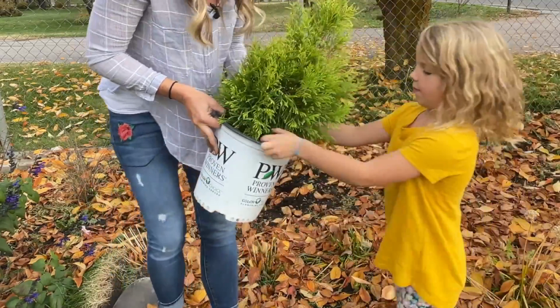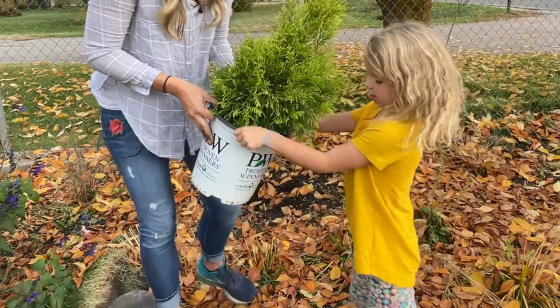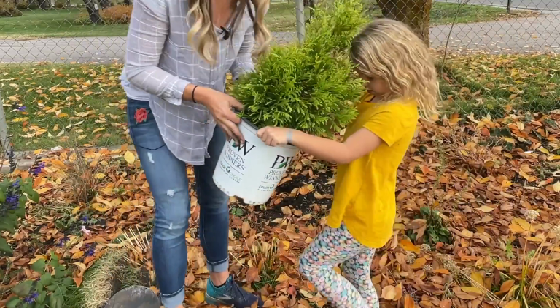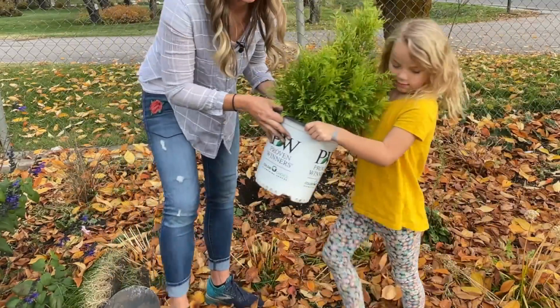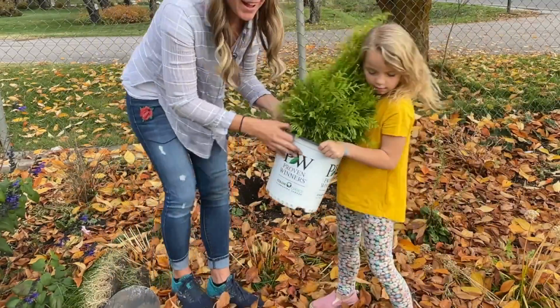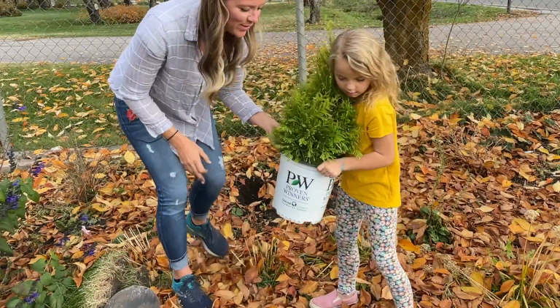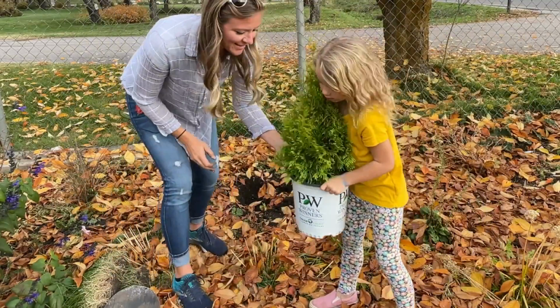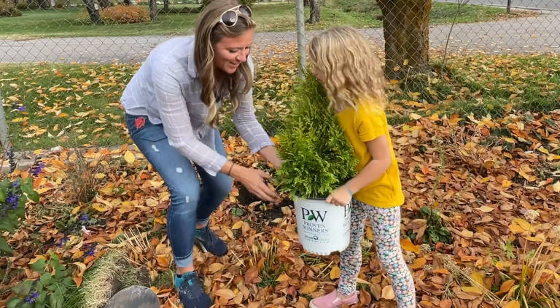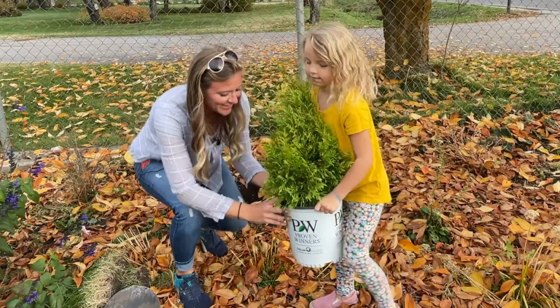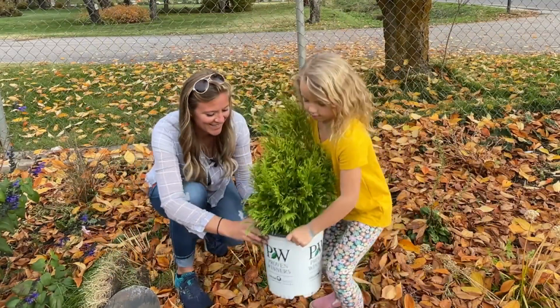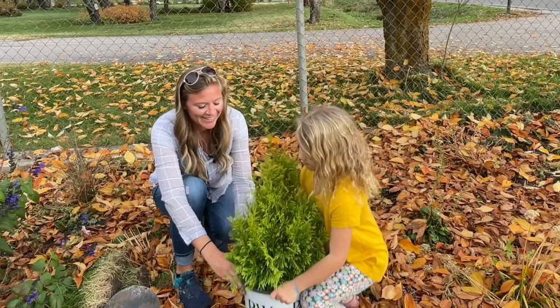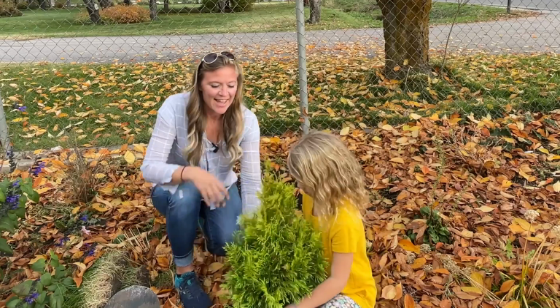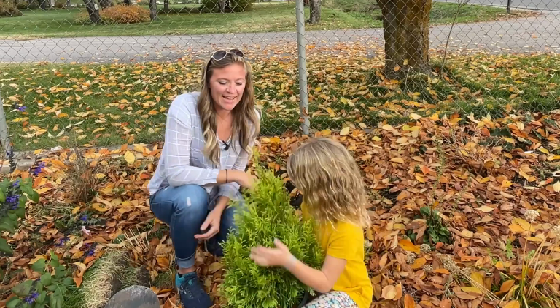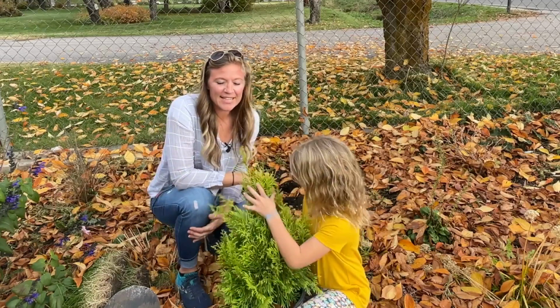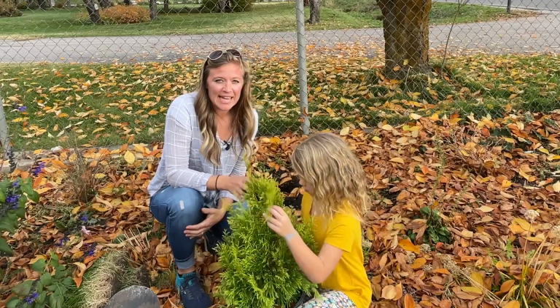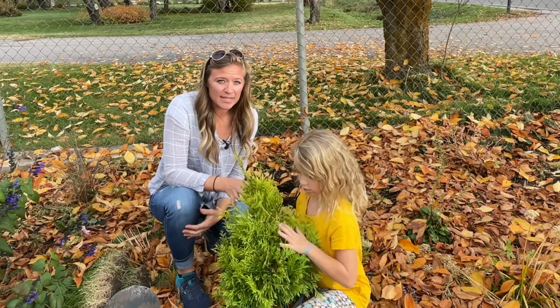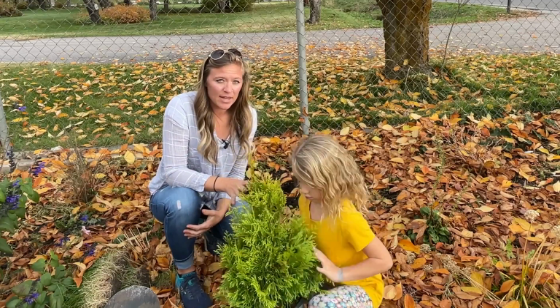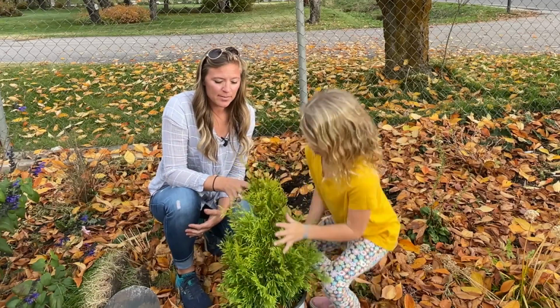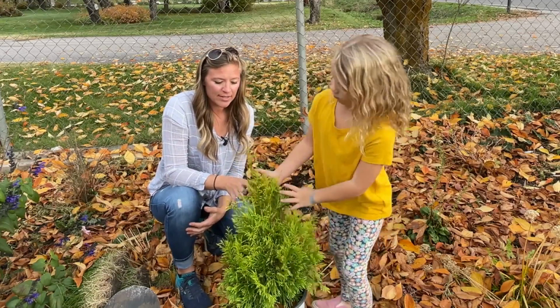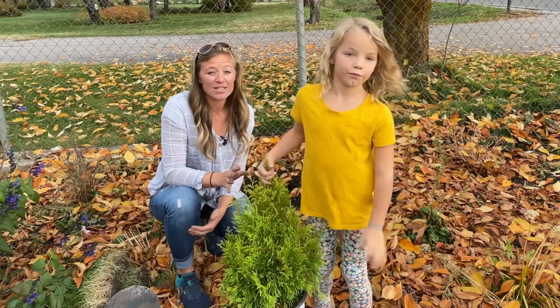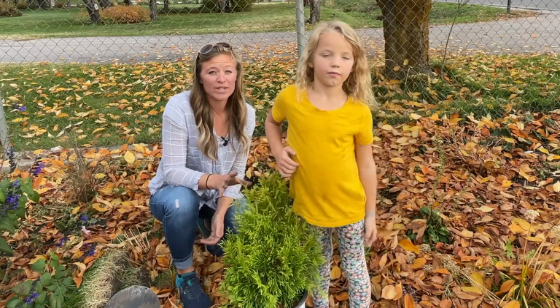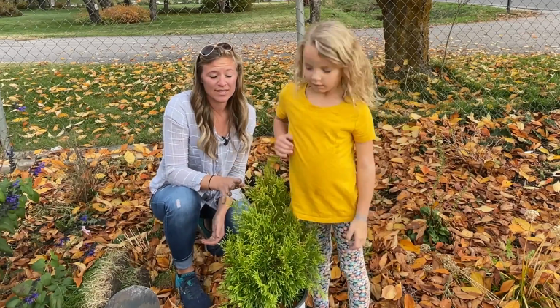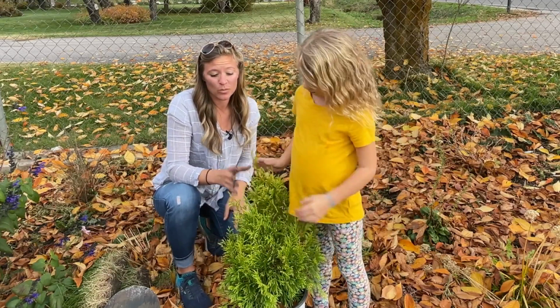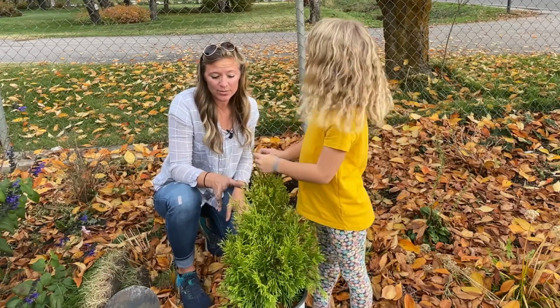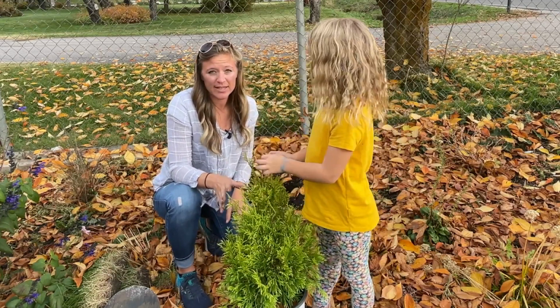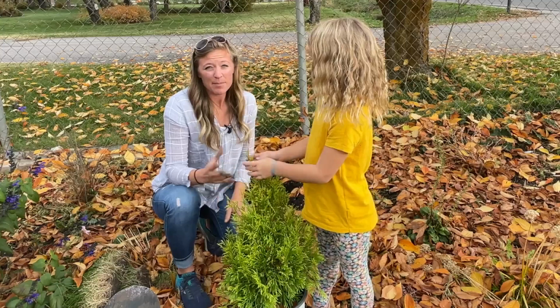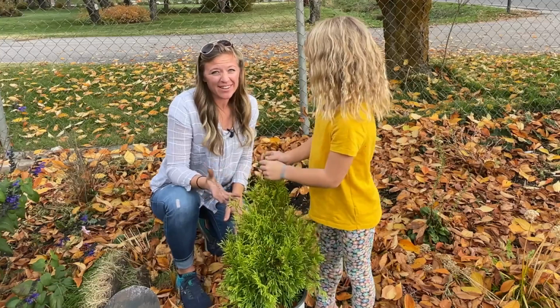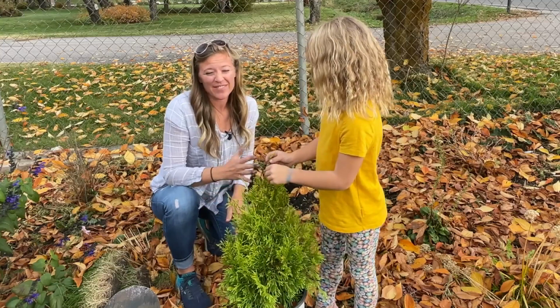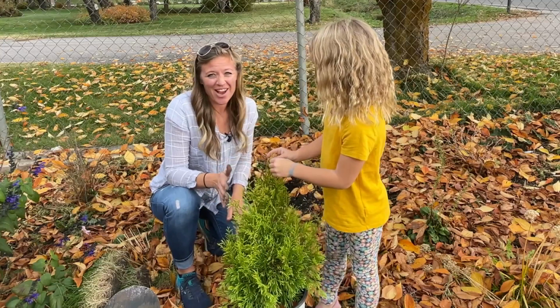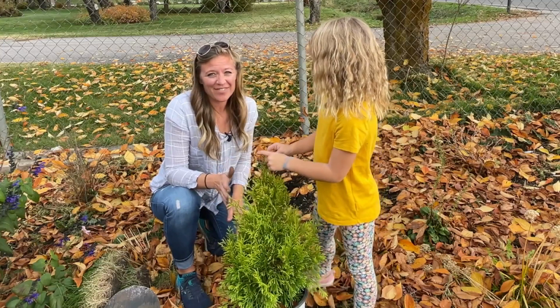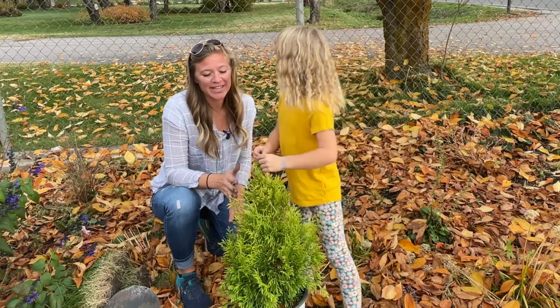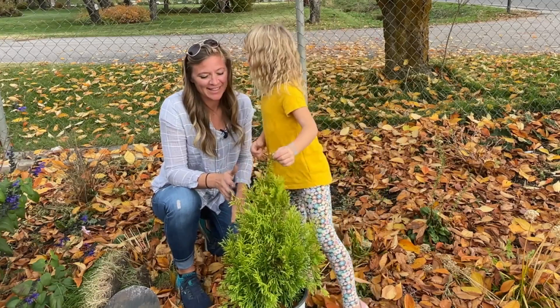It's hardy to zones 5 through 8. It doesn't get as big as some of the other arborvitaes, and it's more deer resistant — the western one. But deer, if they get hungry enough, they will eat anything.